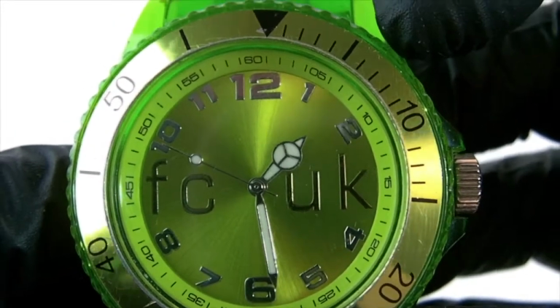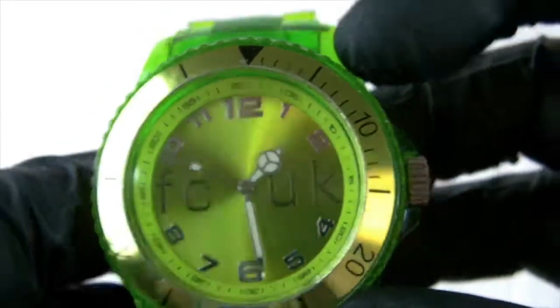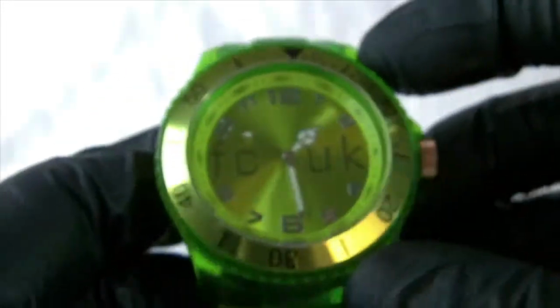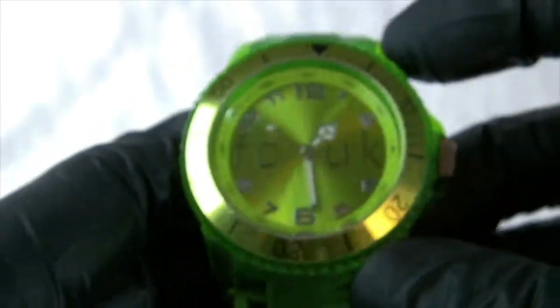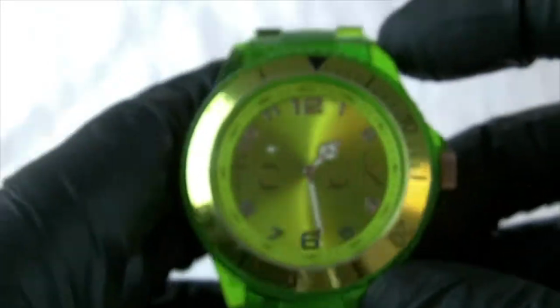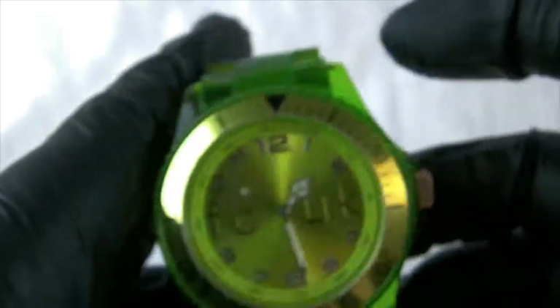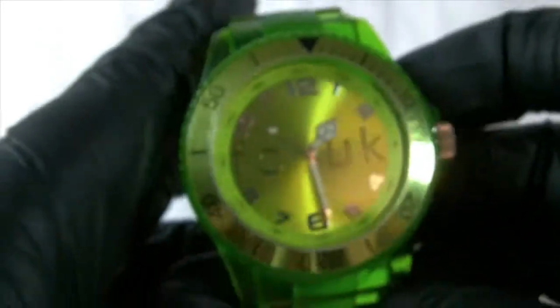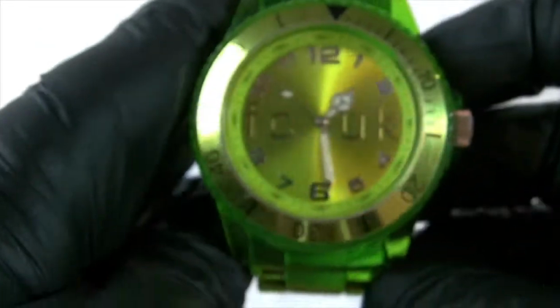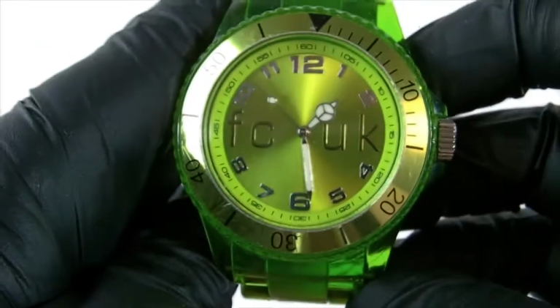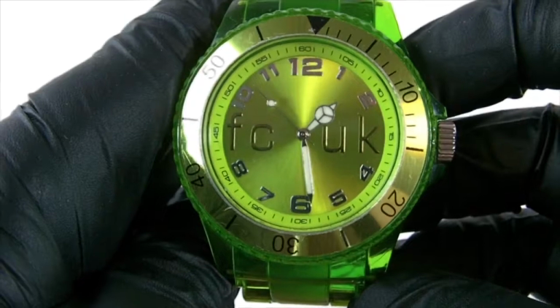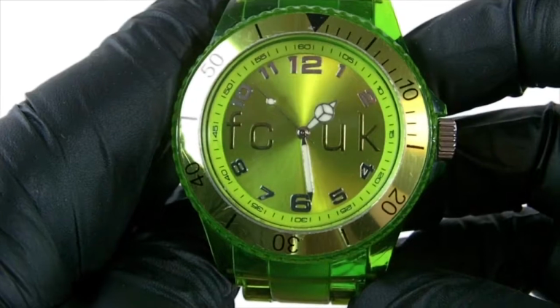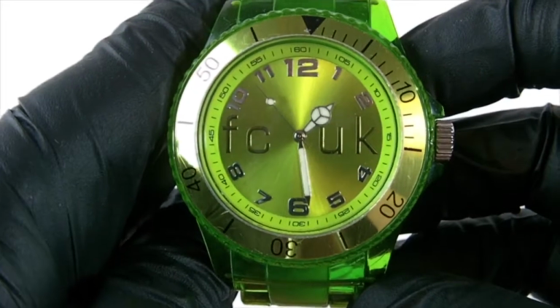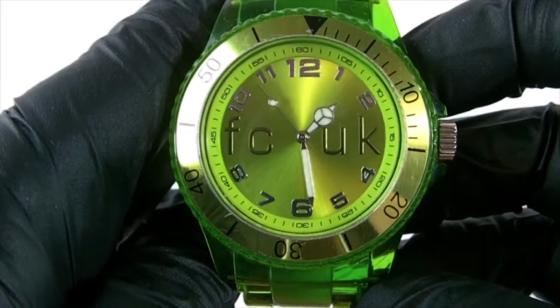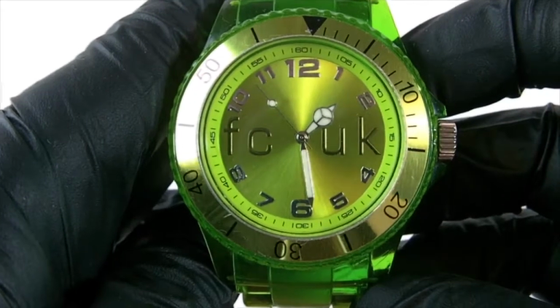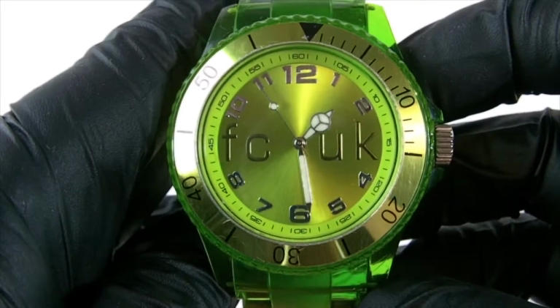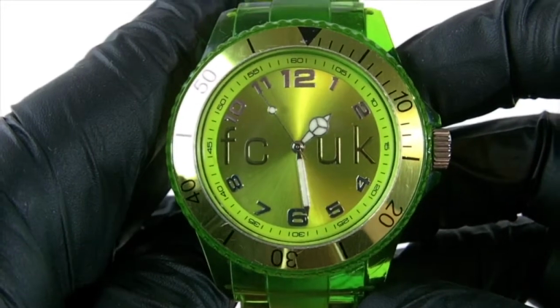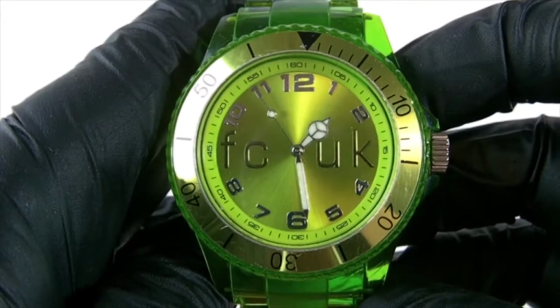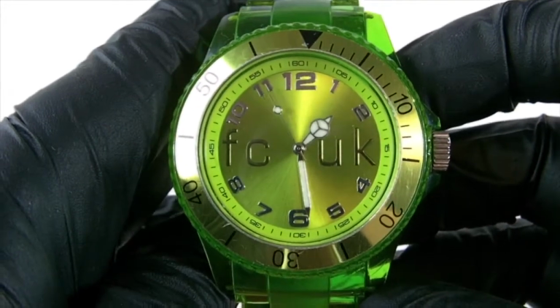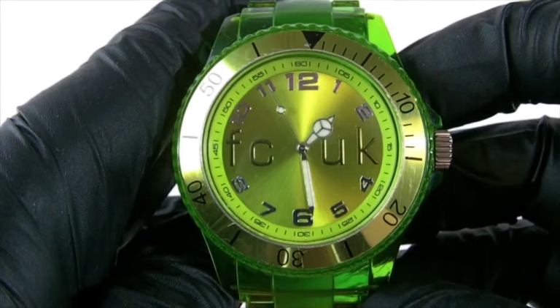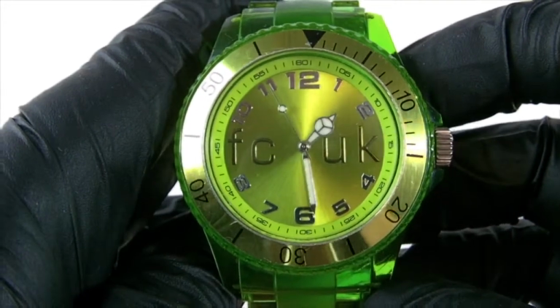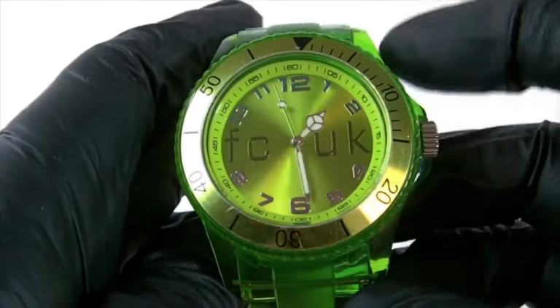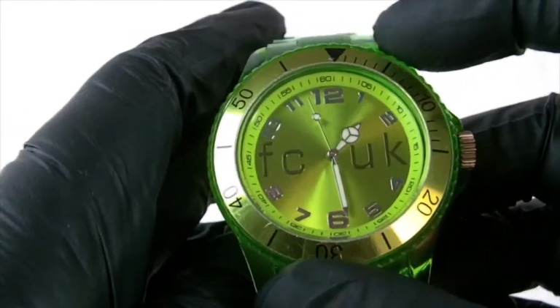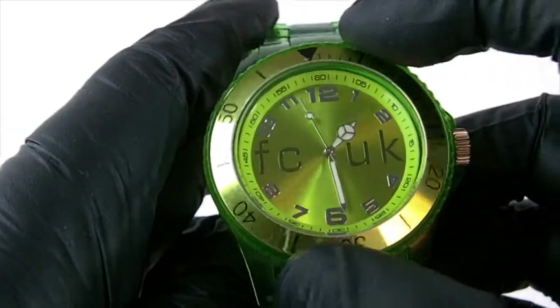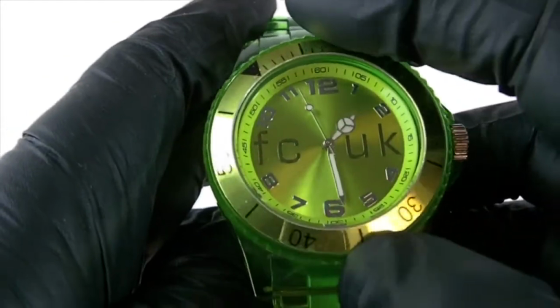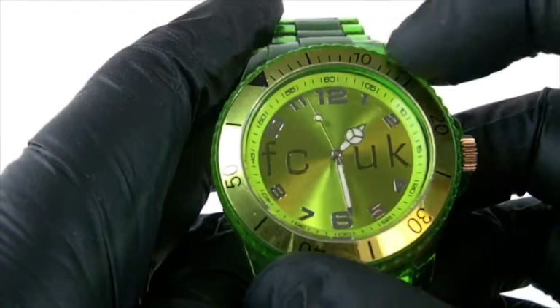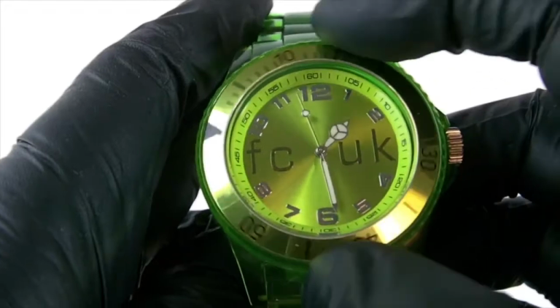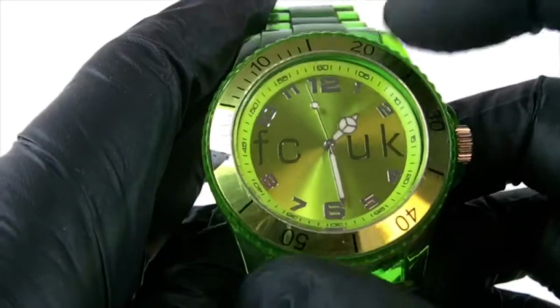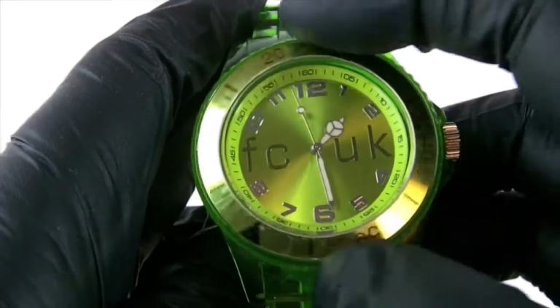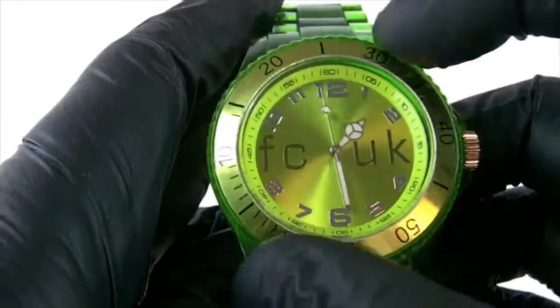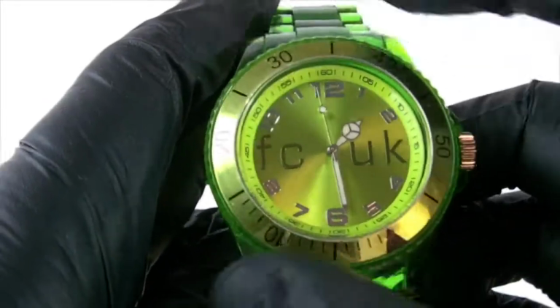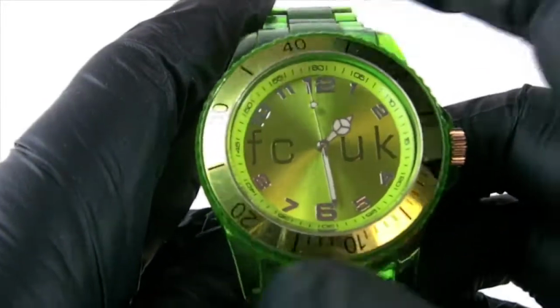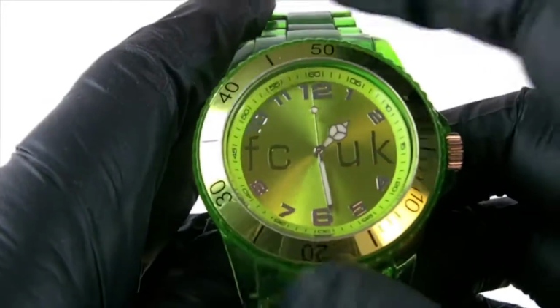So it's based on, as I said, a normal sort of Submariner diver-style casing or look to it. It has a rotating bezel that goes all the way around.